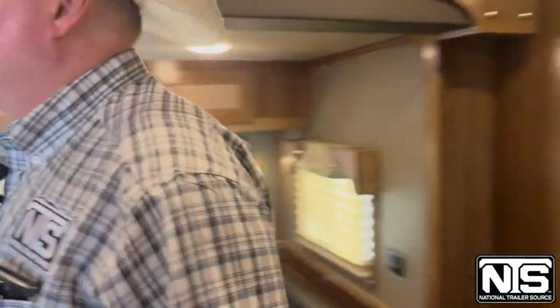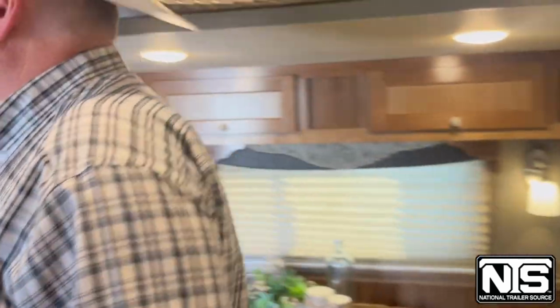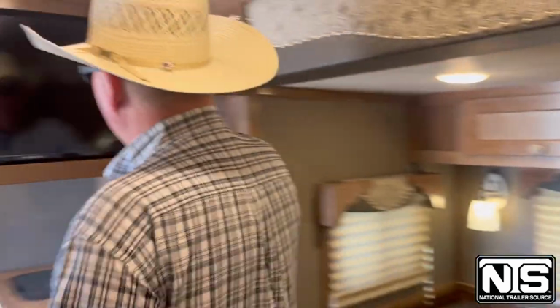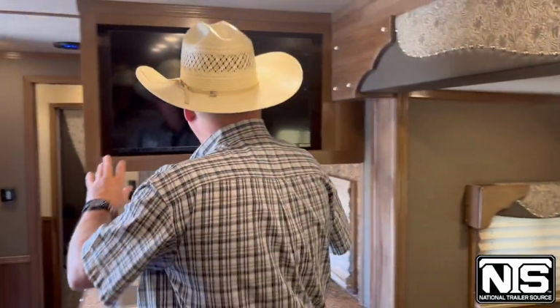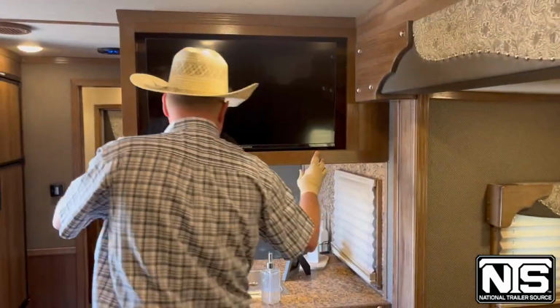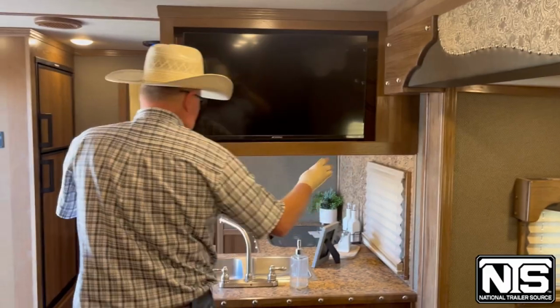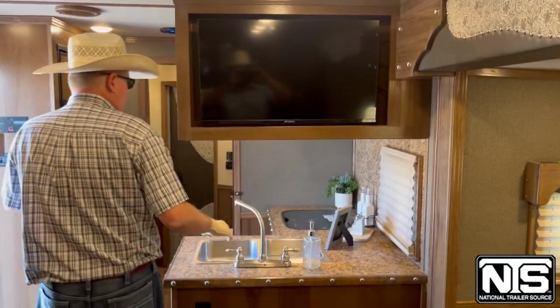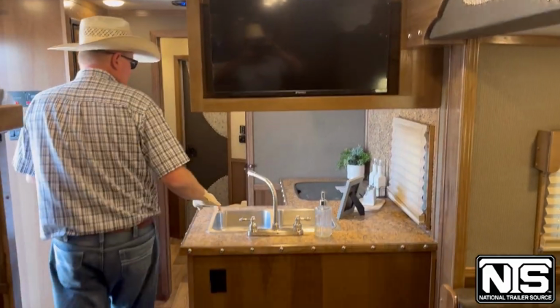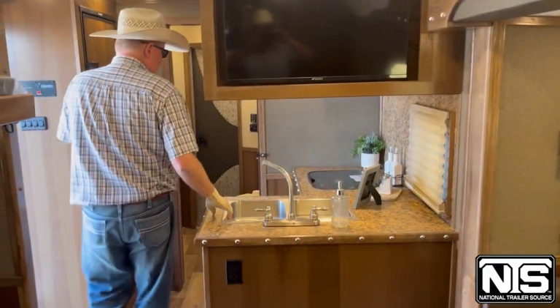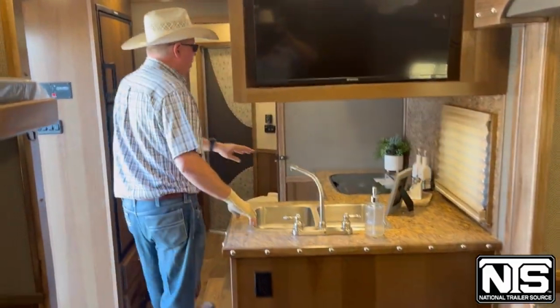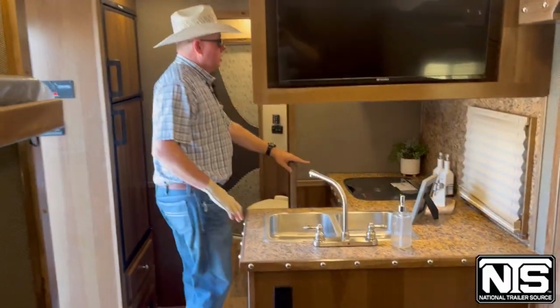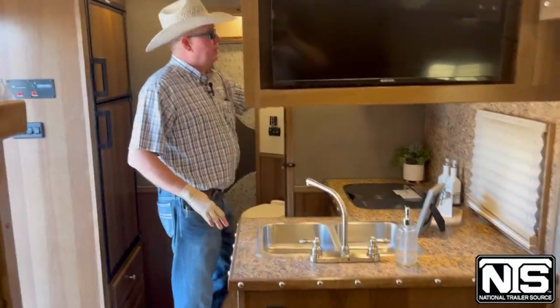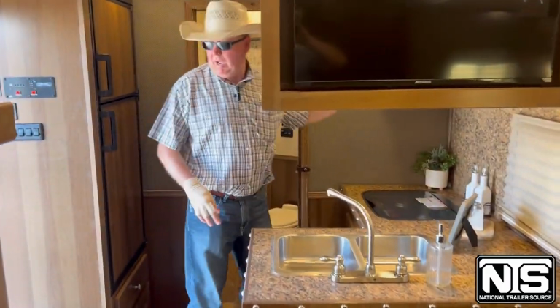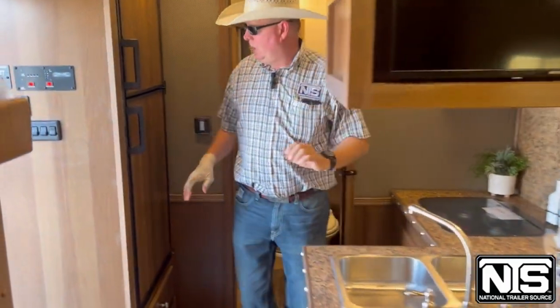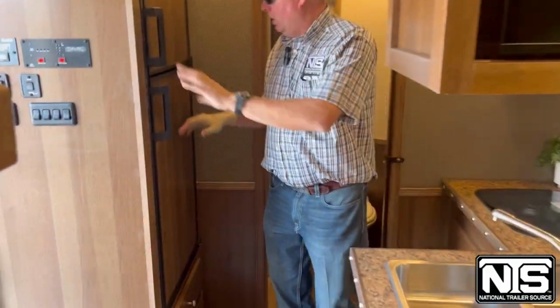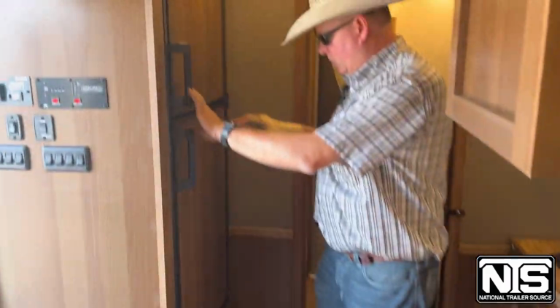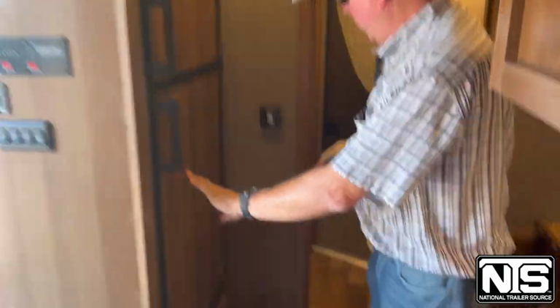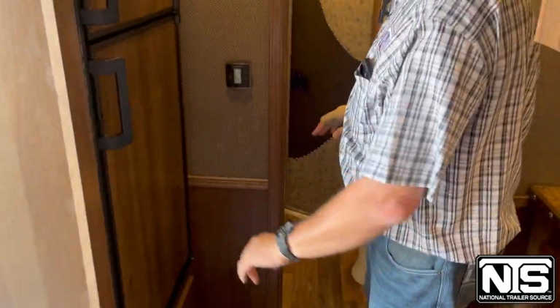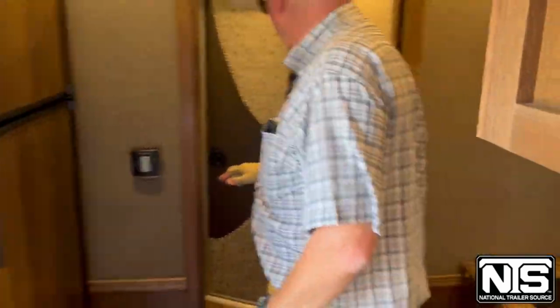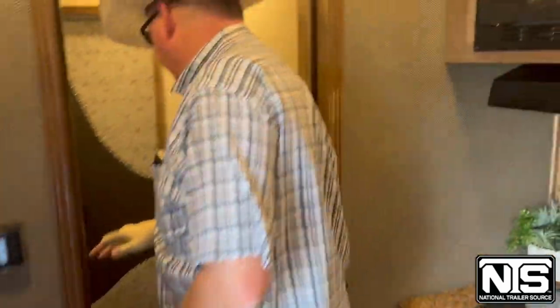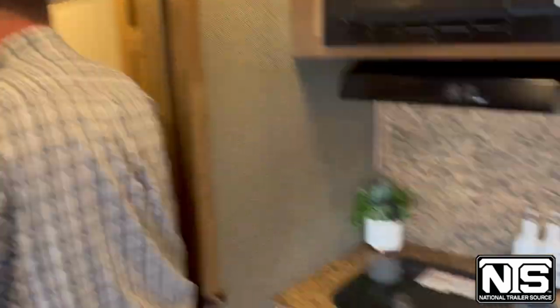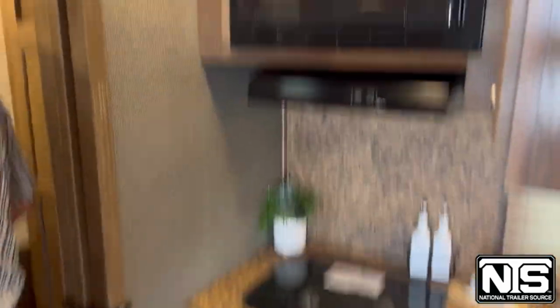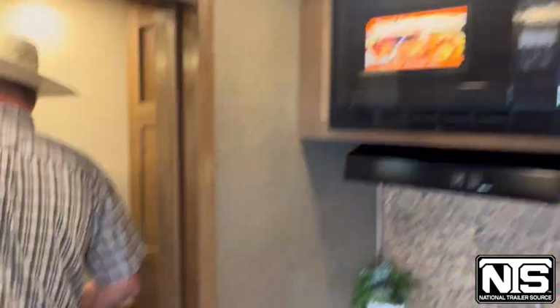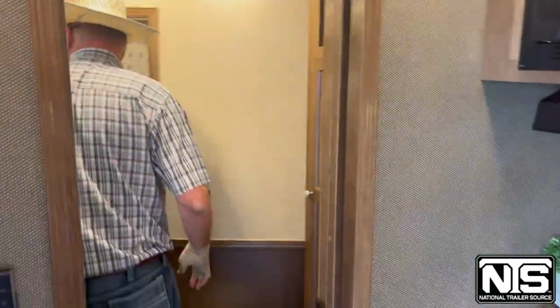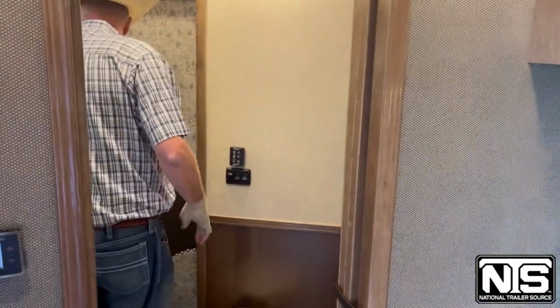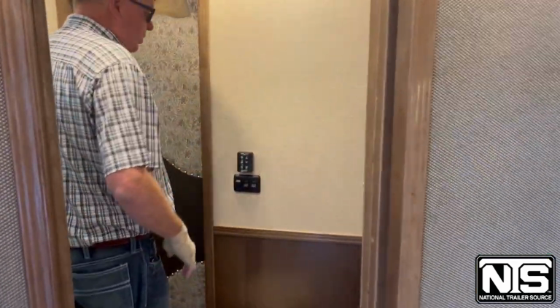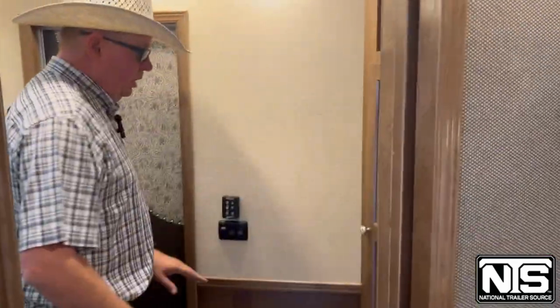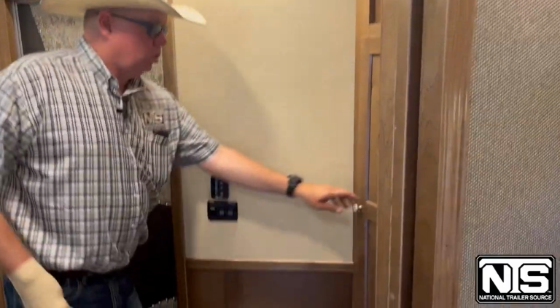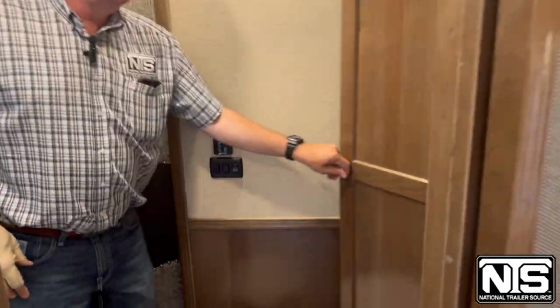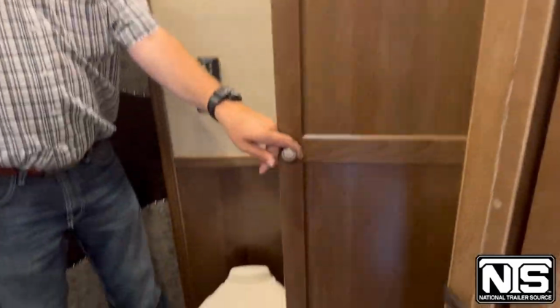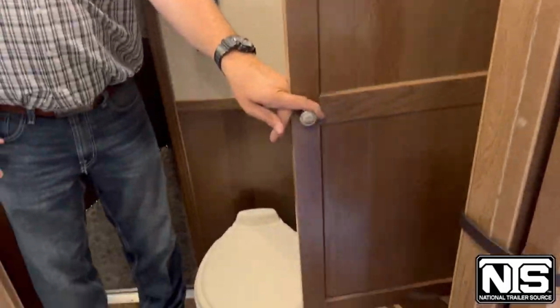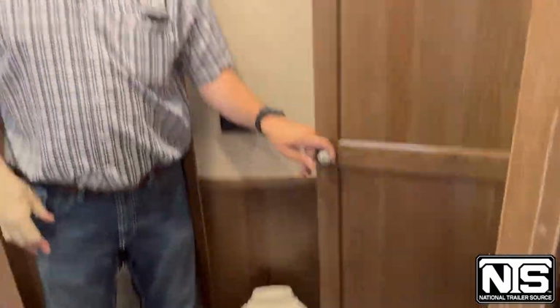This trailer has a big TV right here, double sink, cooktop, microwave, 6.0 fridge, and a big bathroom with a radio shower, sink, toilet, and closet.